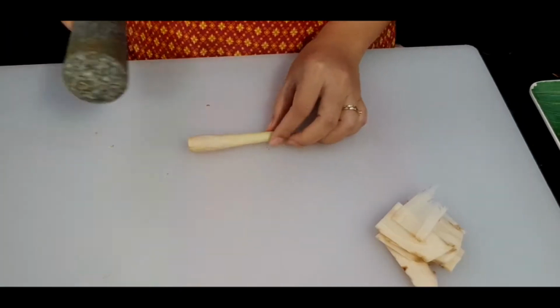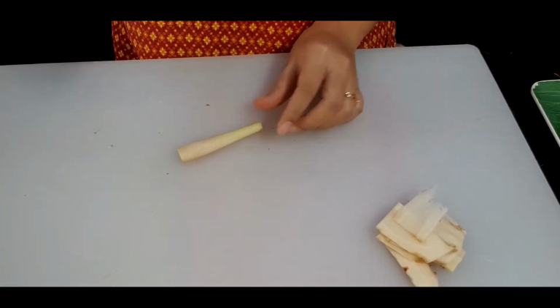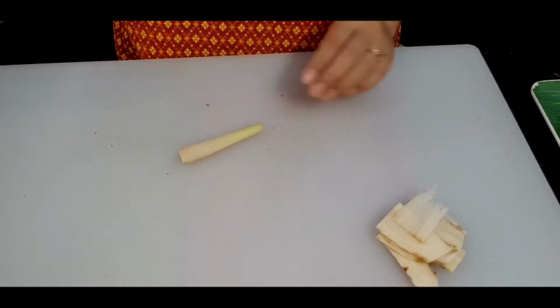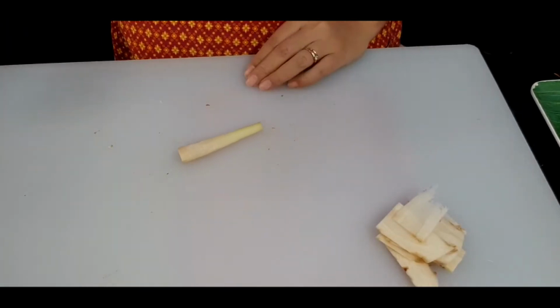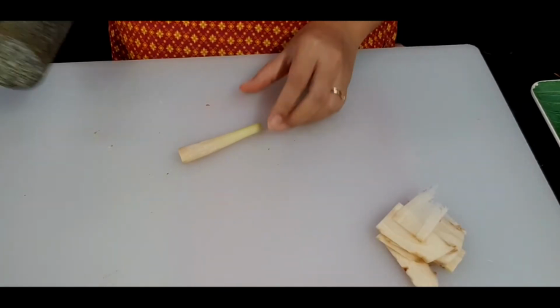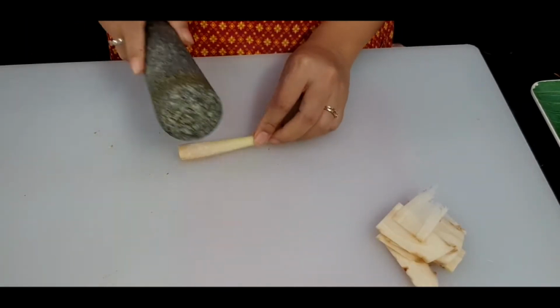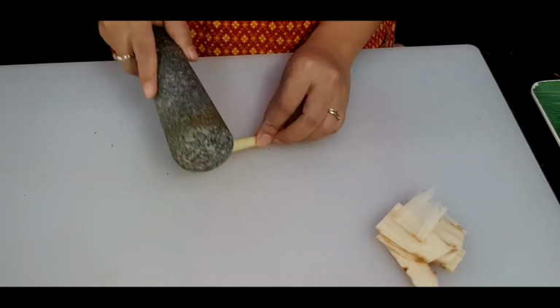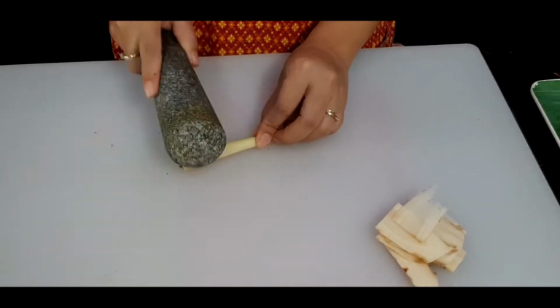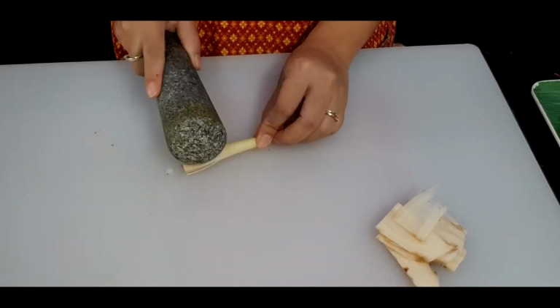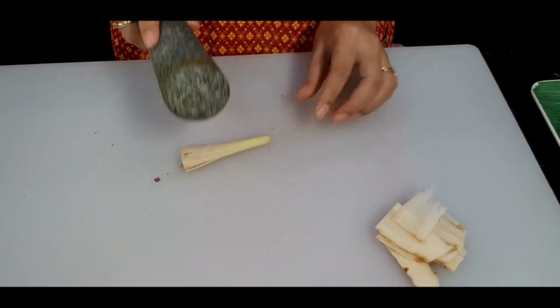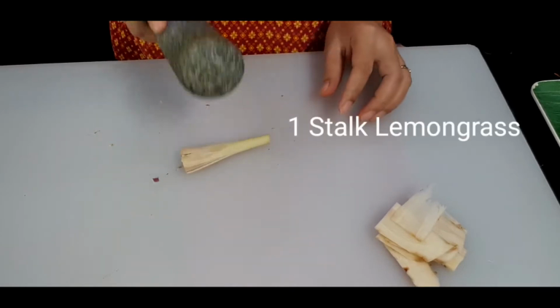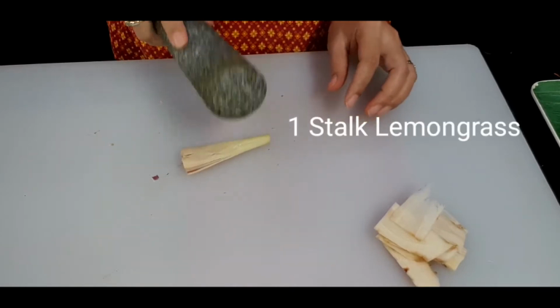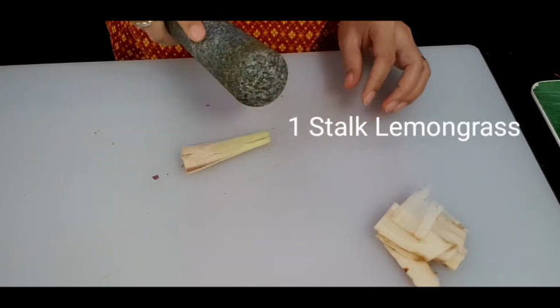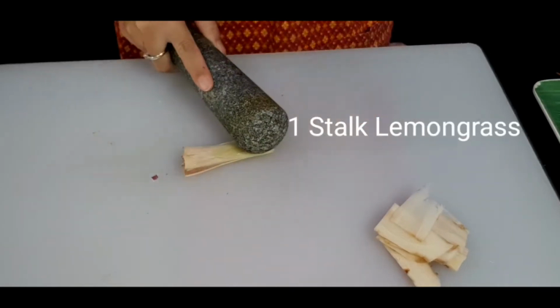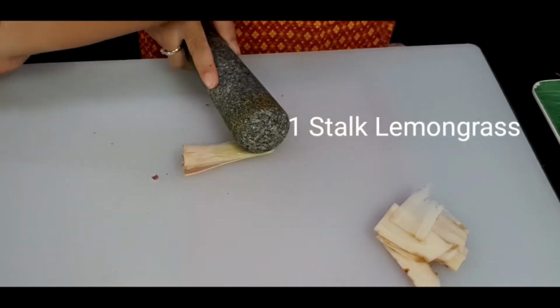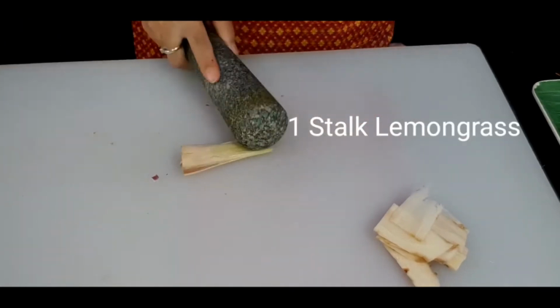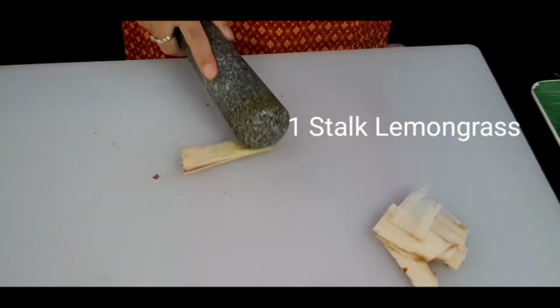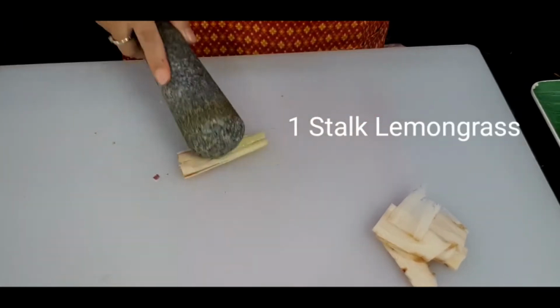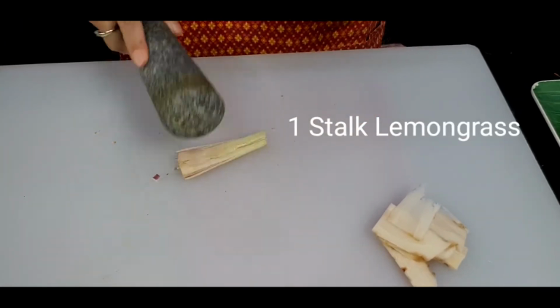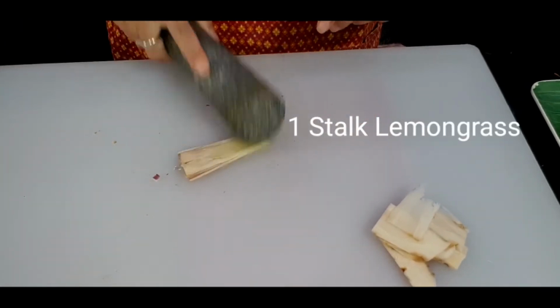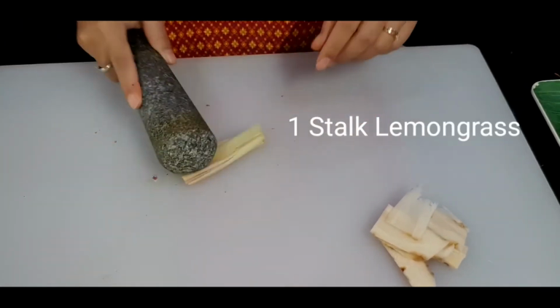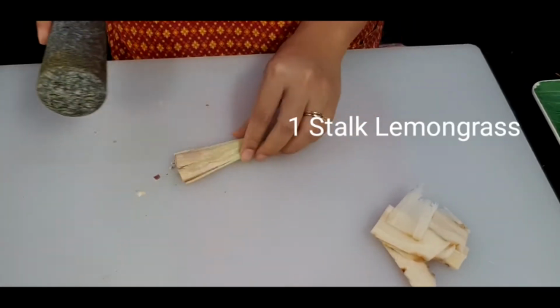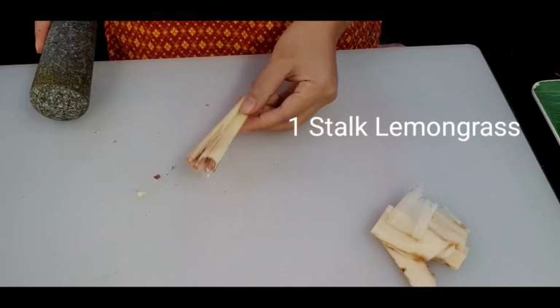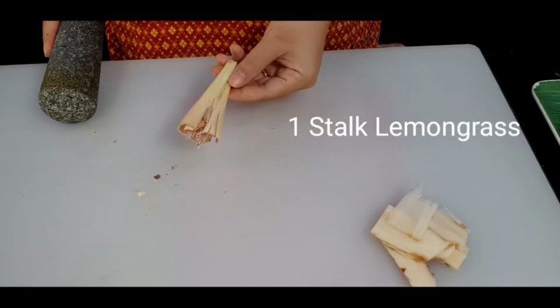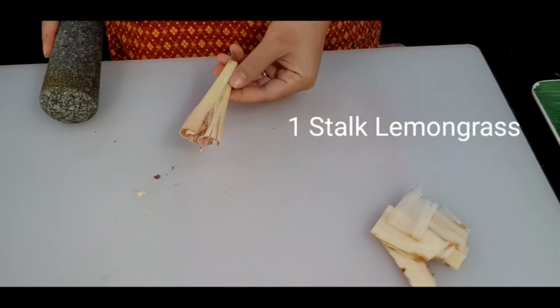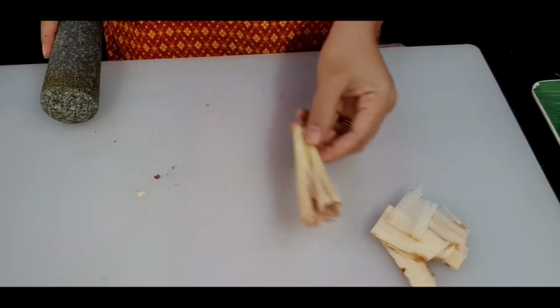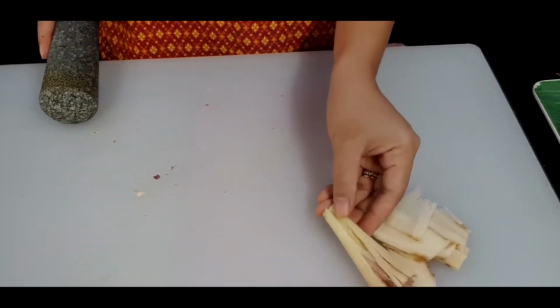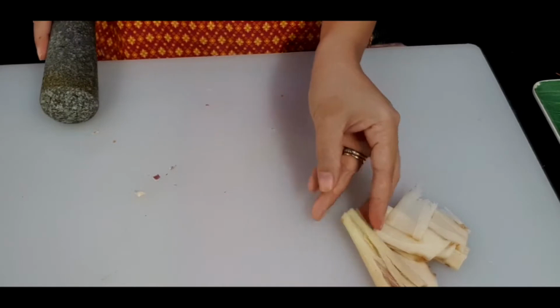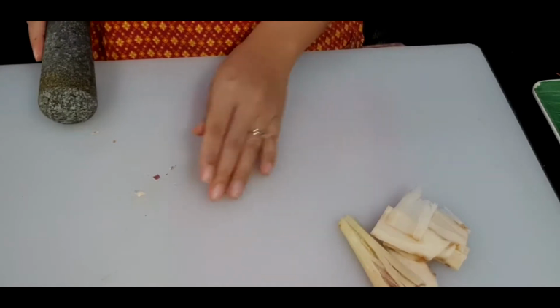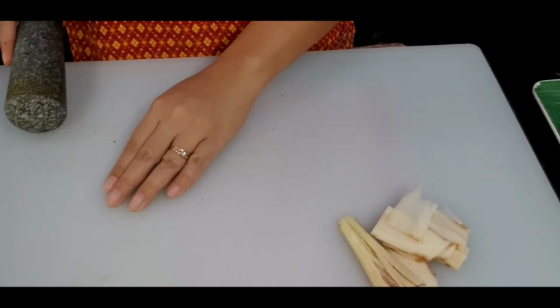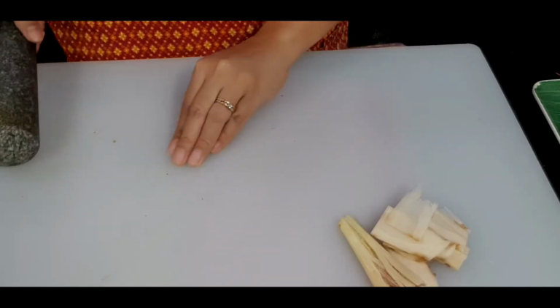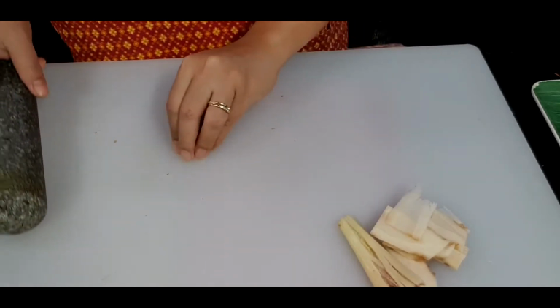For the lemongrass, I'm just going to smash it. I will not cut it into little big chunks. After we cook, we can remove it from the soup easily.